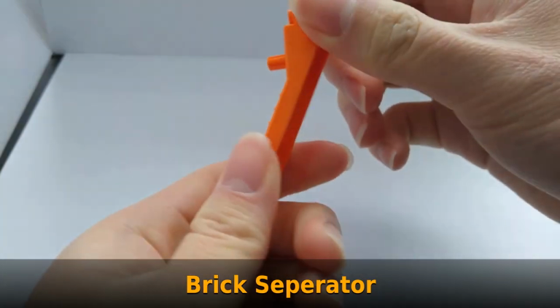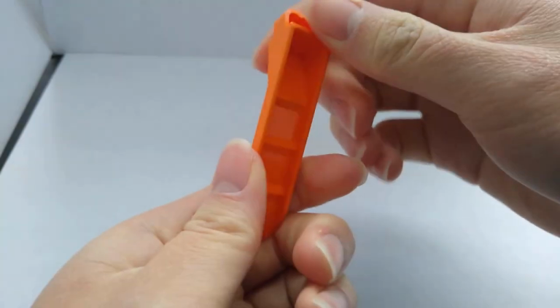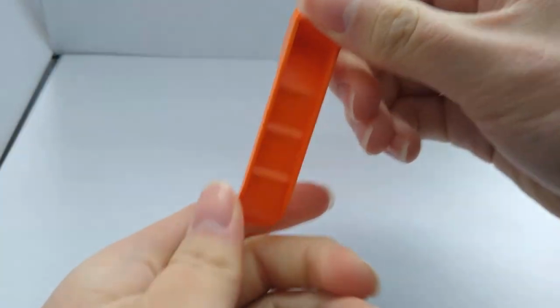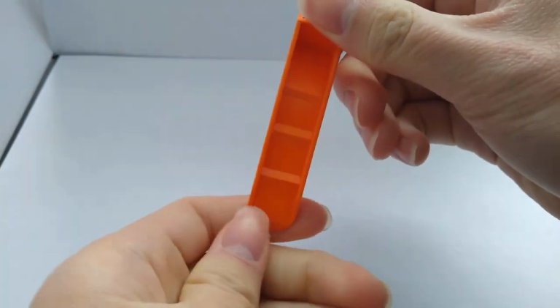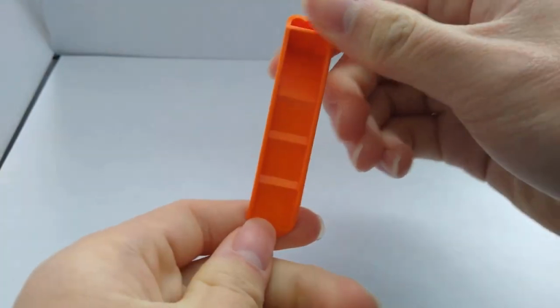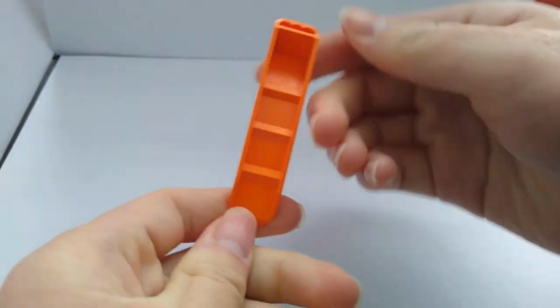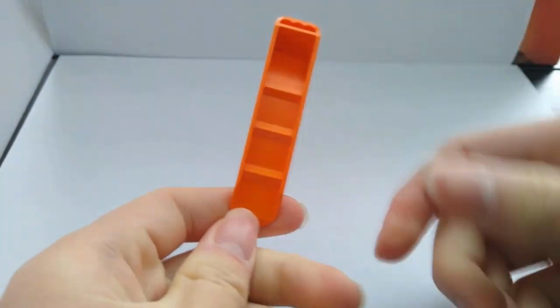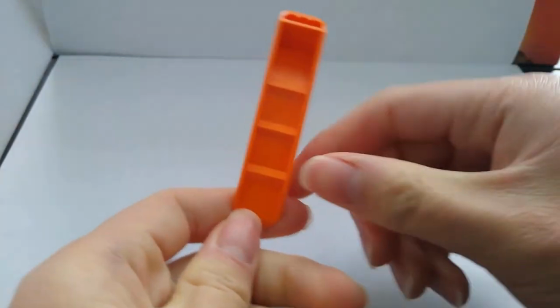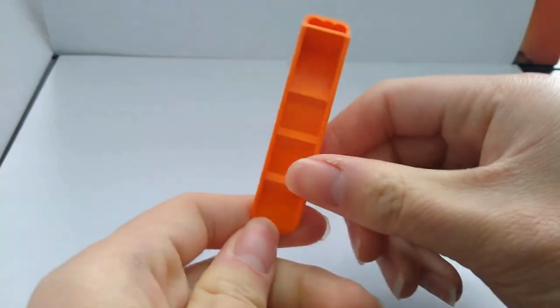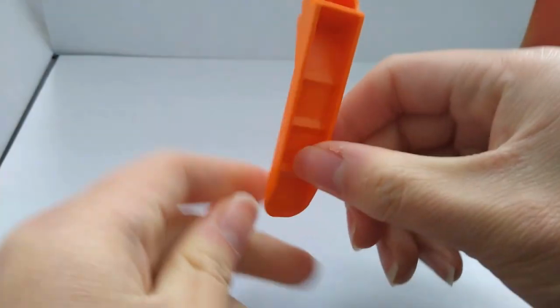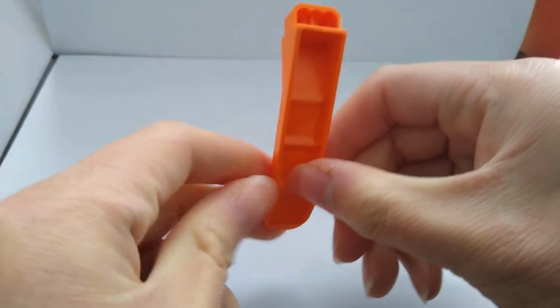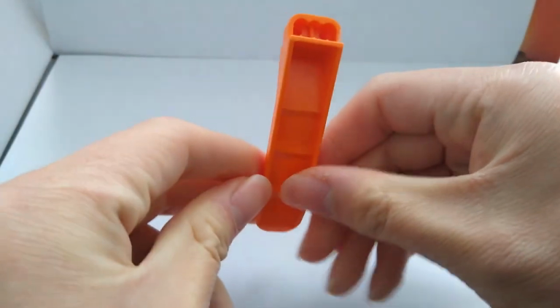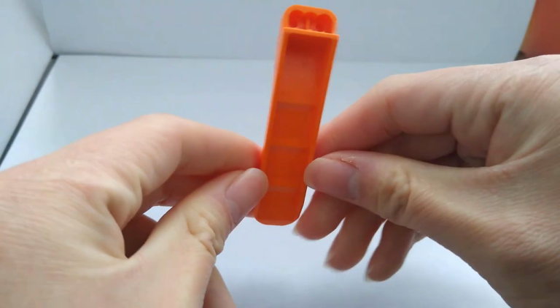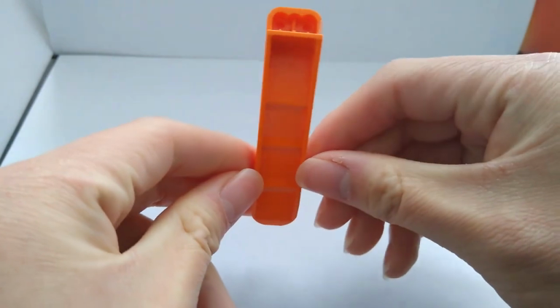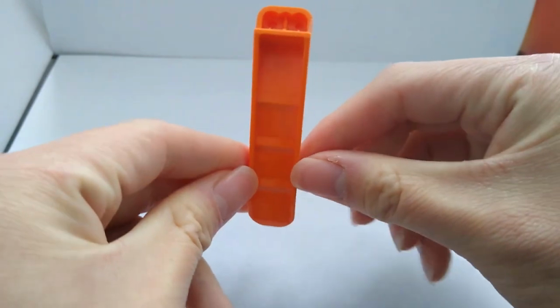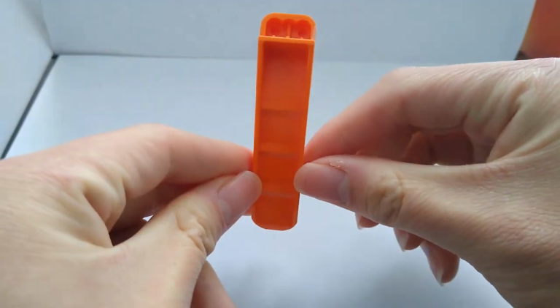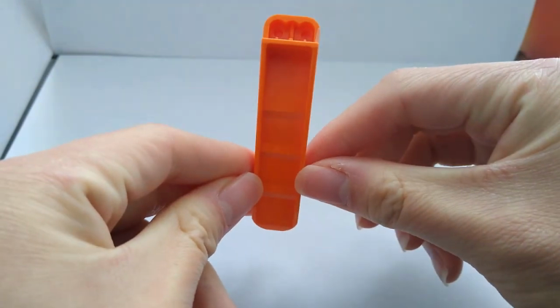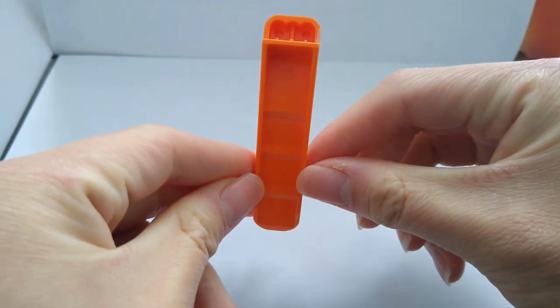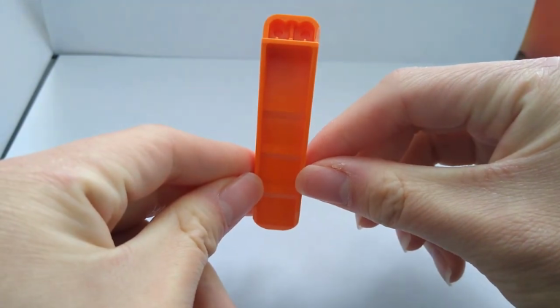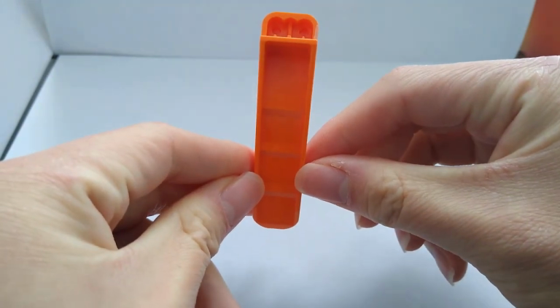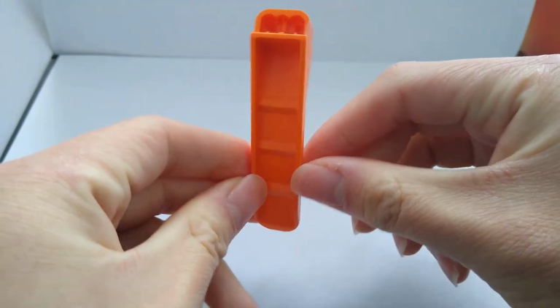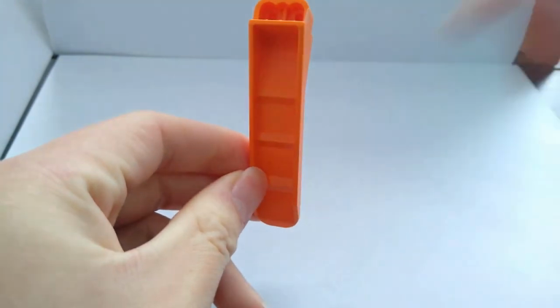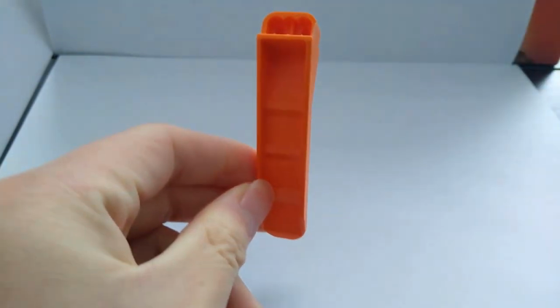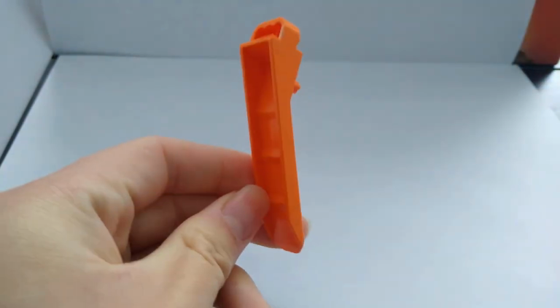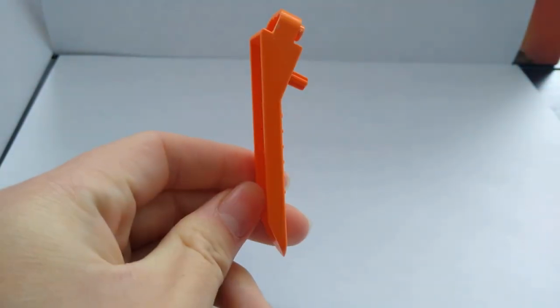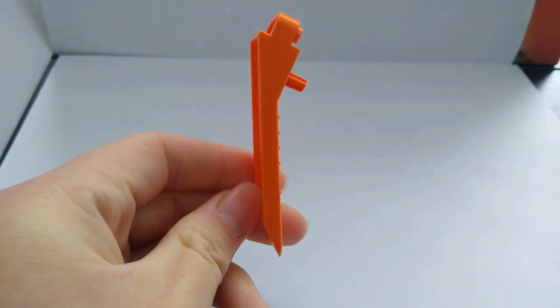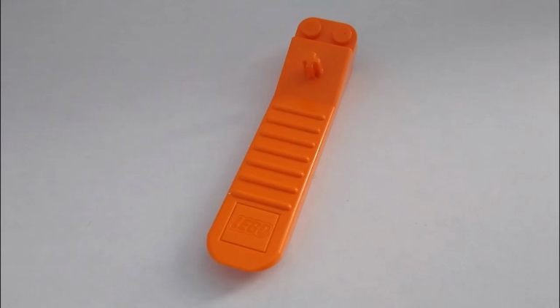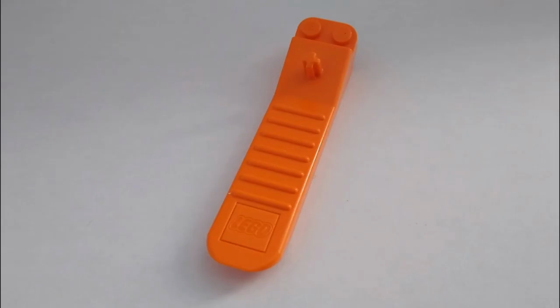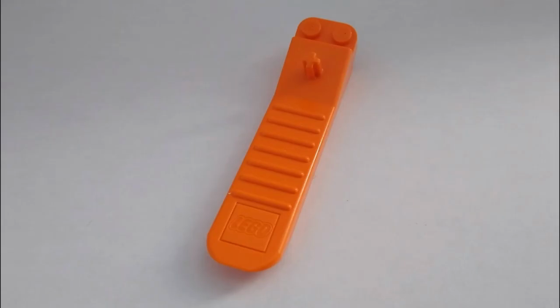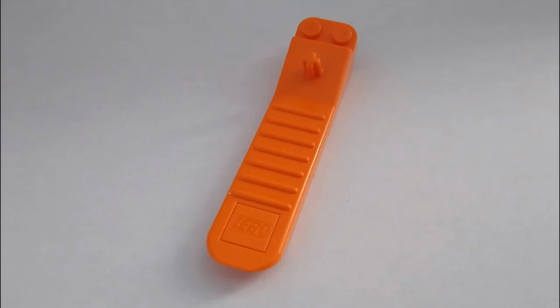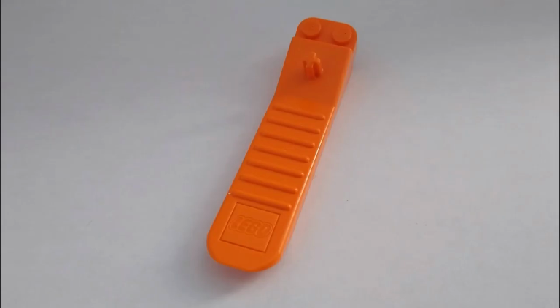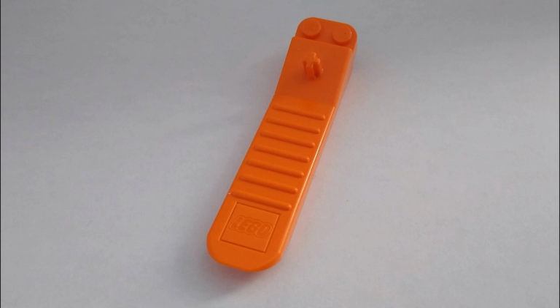Hello everyone, welcome to another LEGO review video. In this video, I will be talking about the brick separator and going over its history.